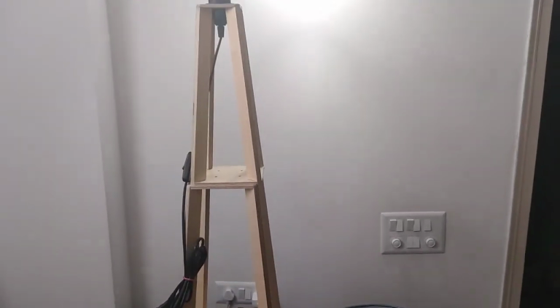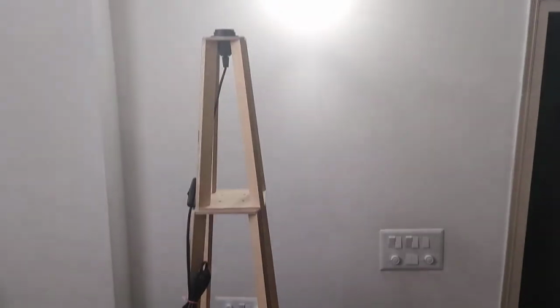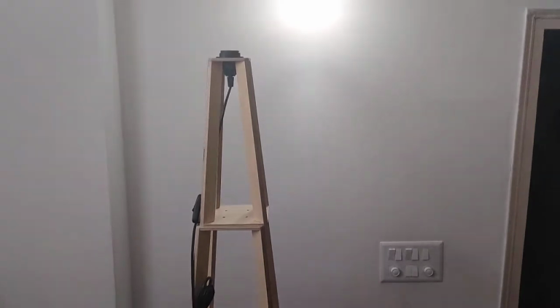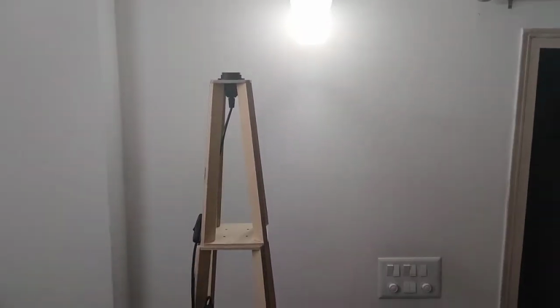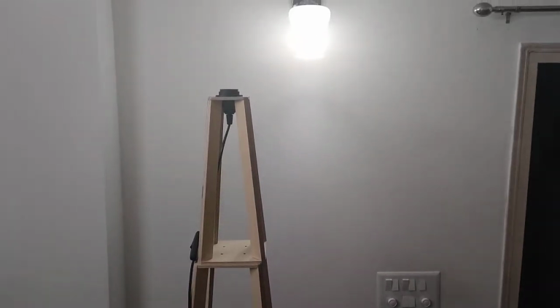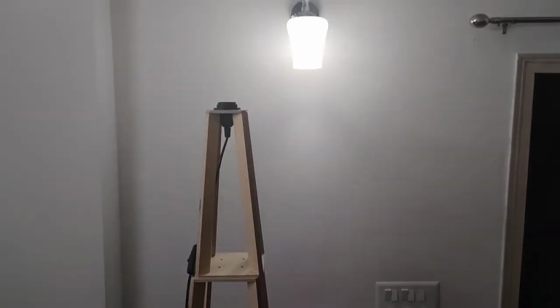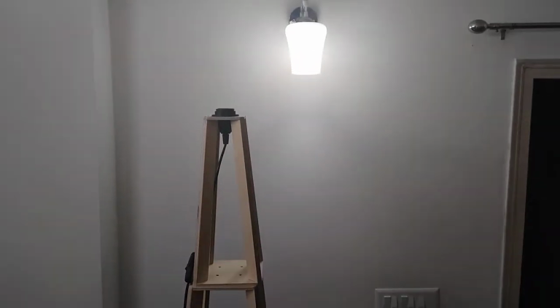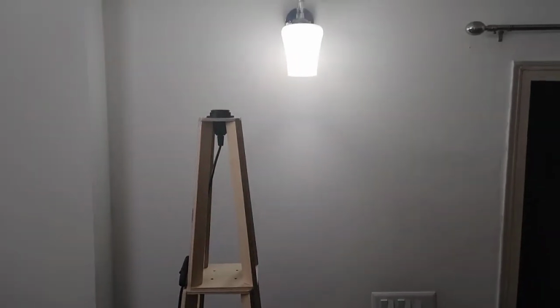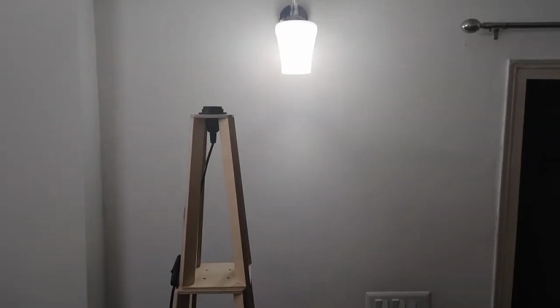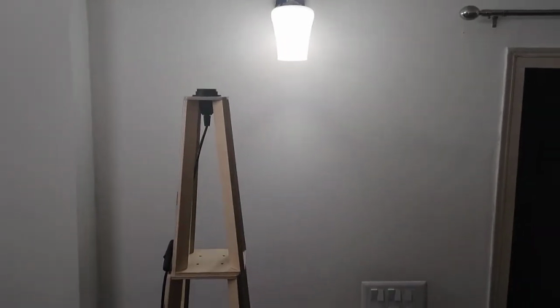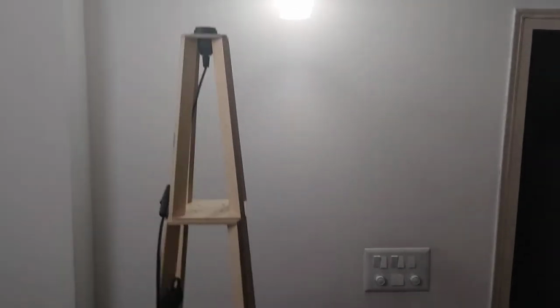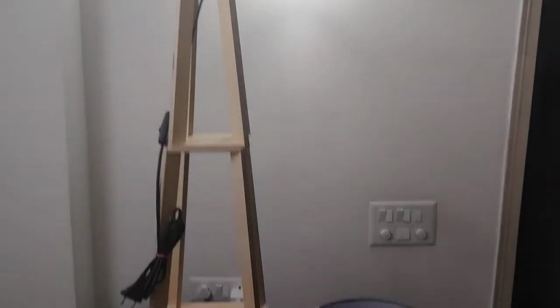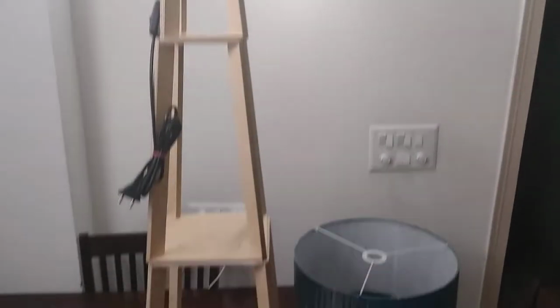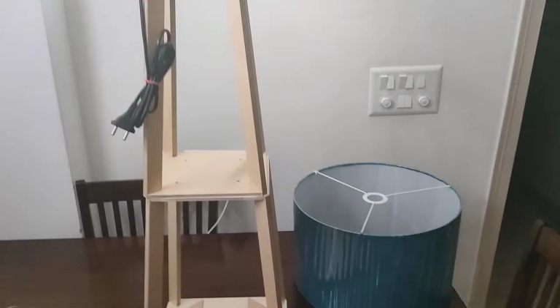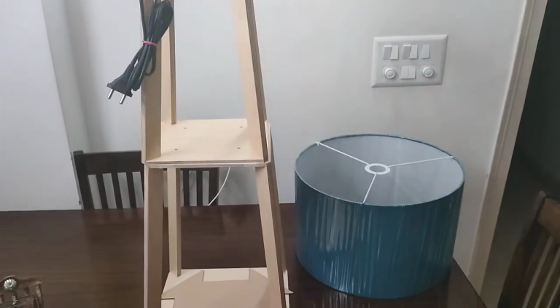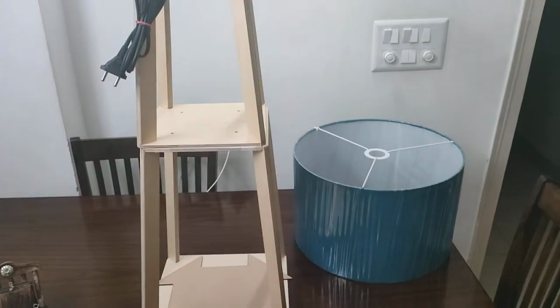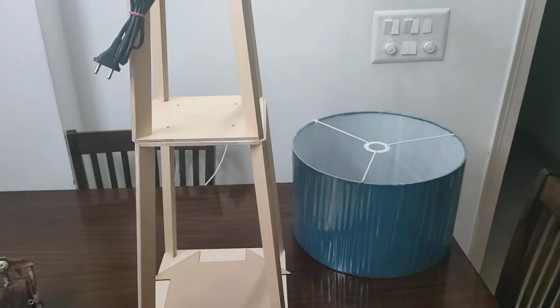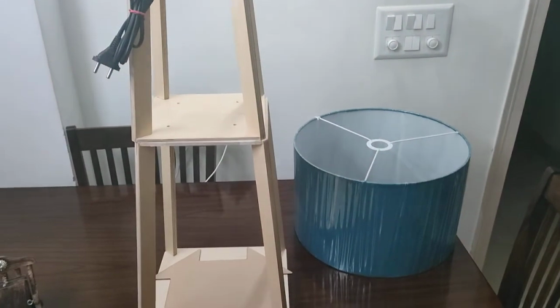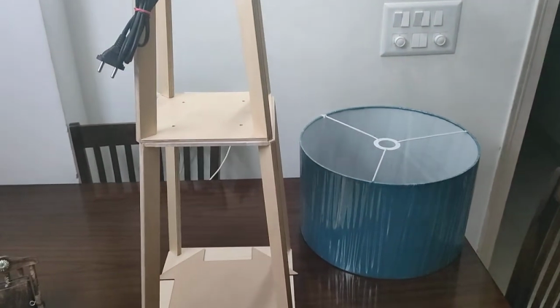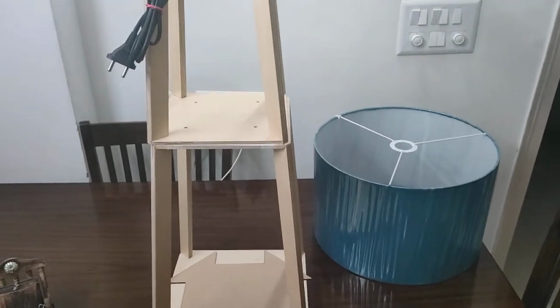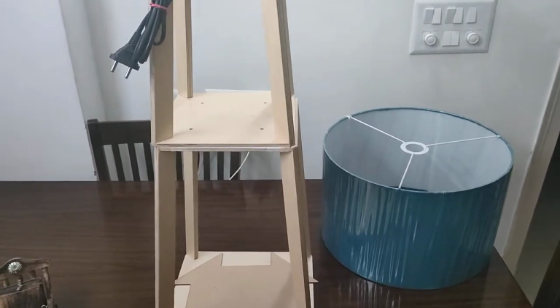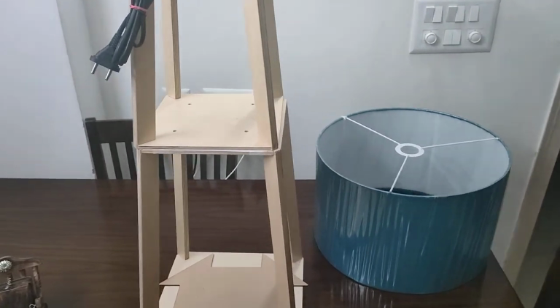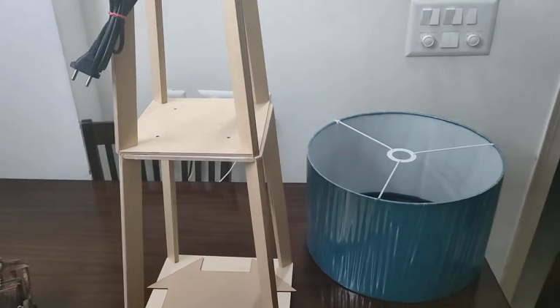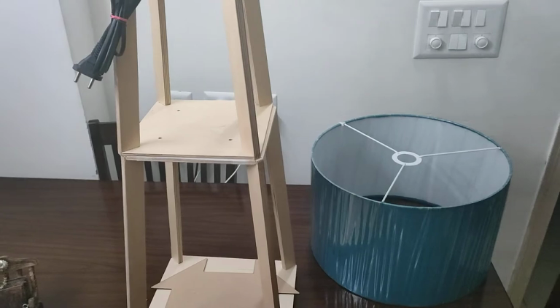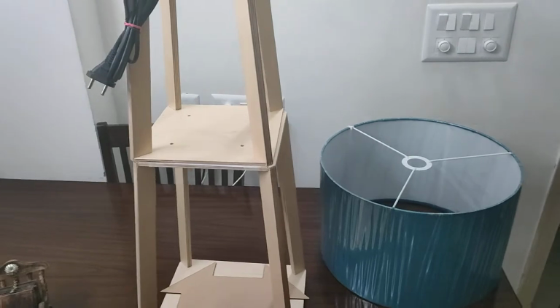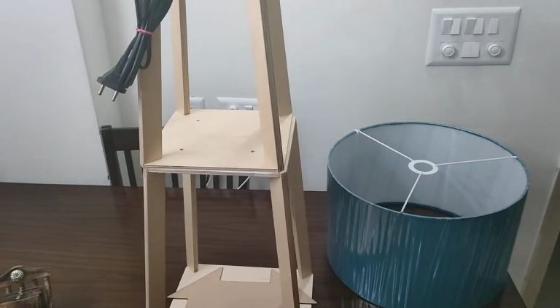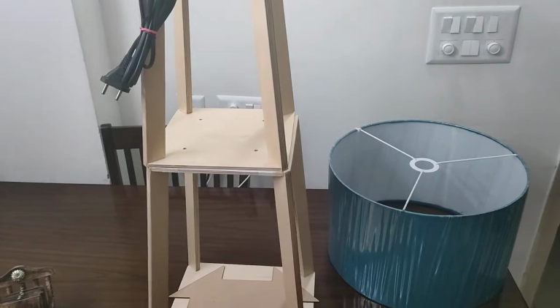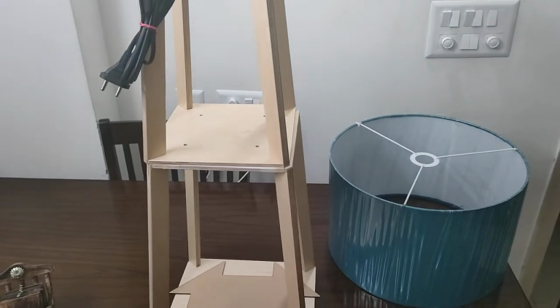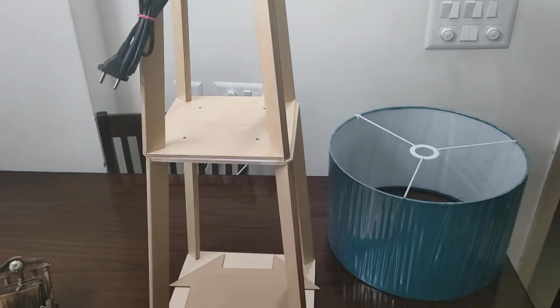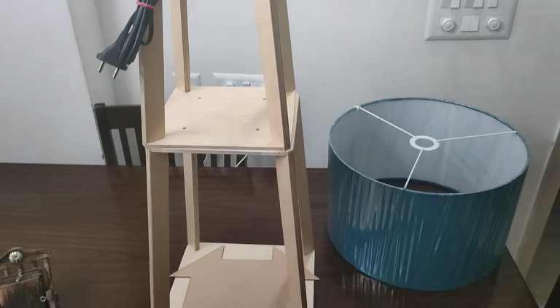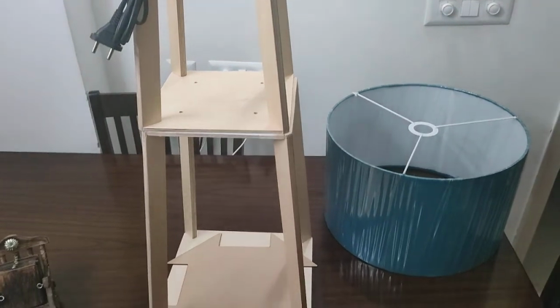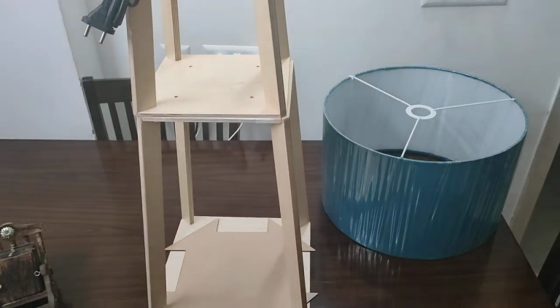As you can see, this will look like this. This is quite tall. I will assemble it a little while and then I will tell you.